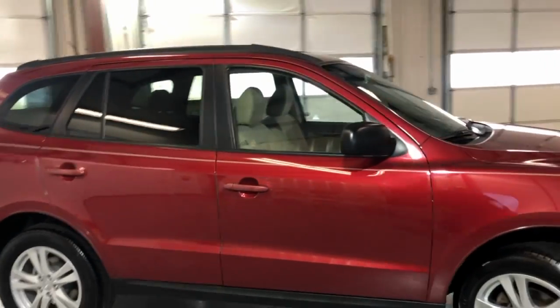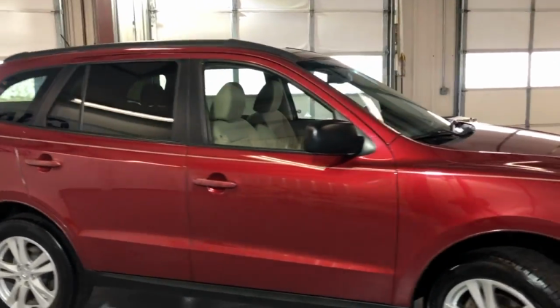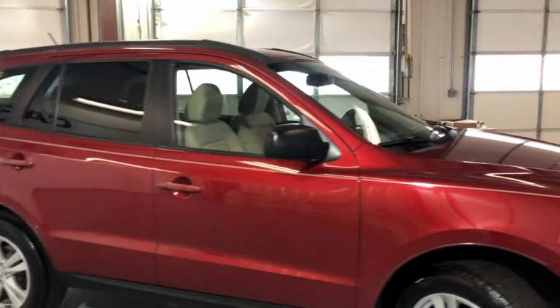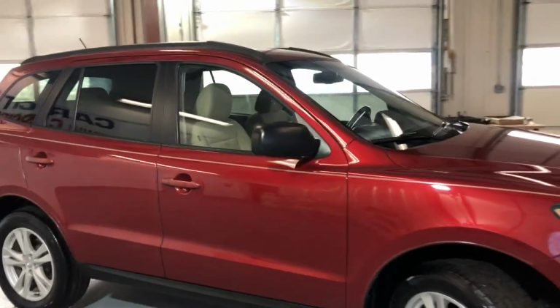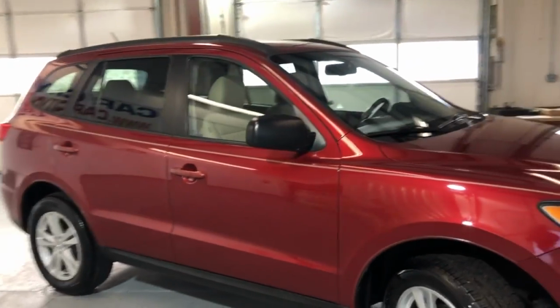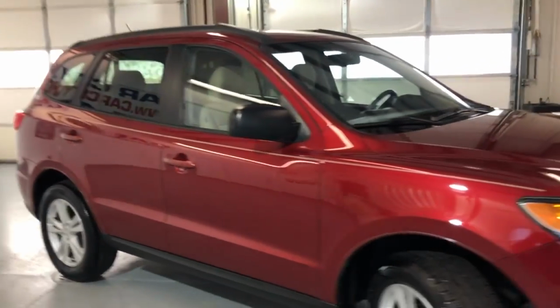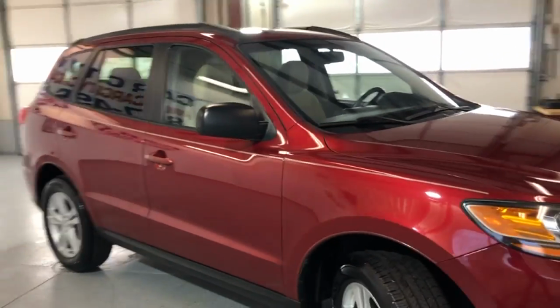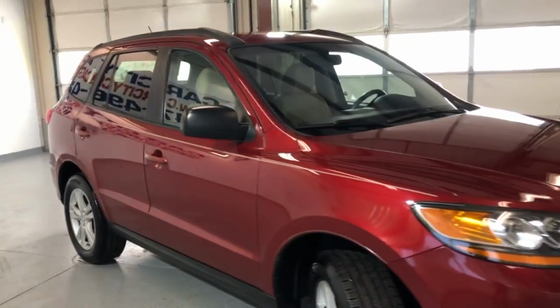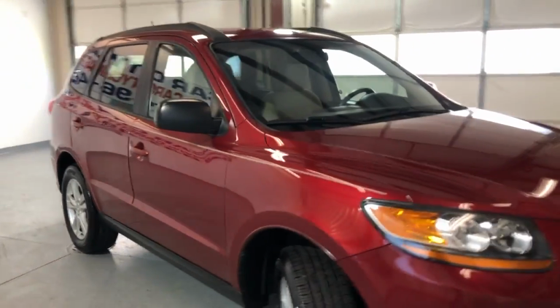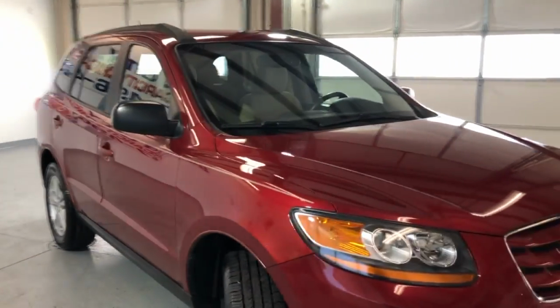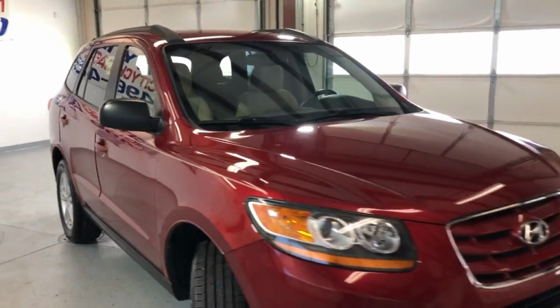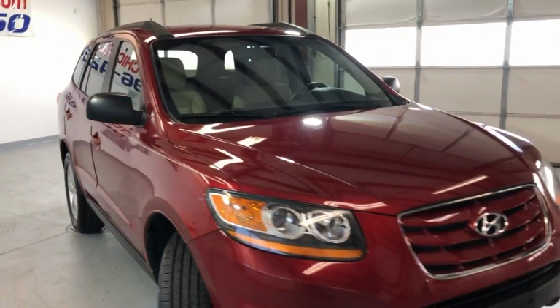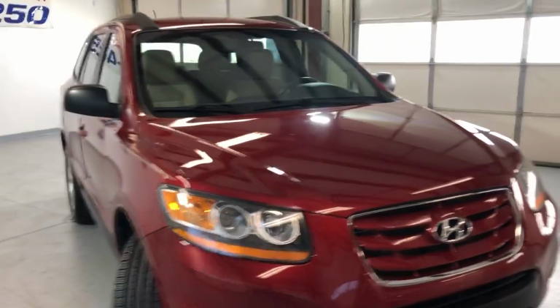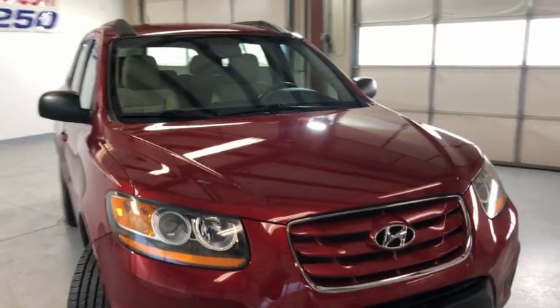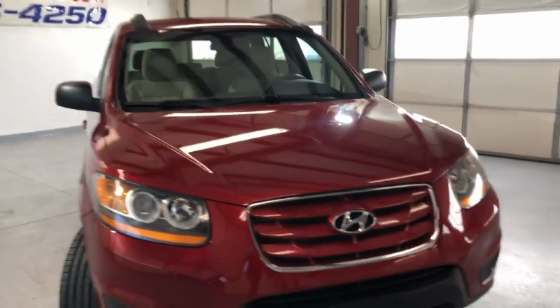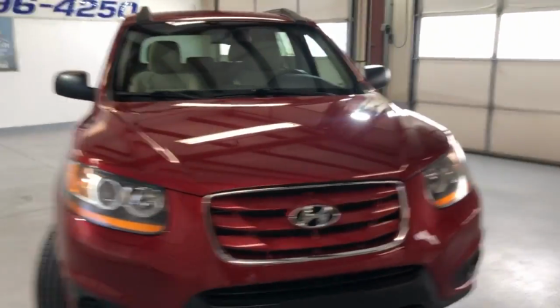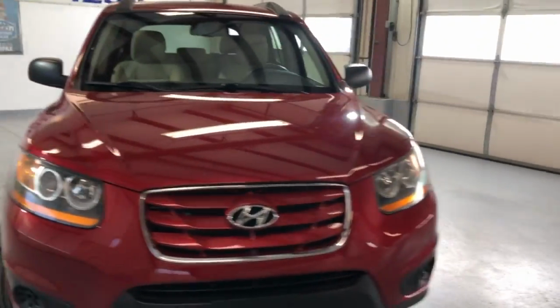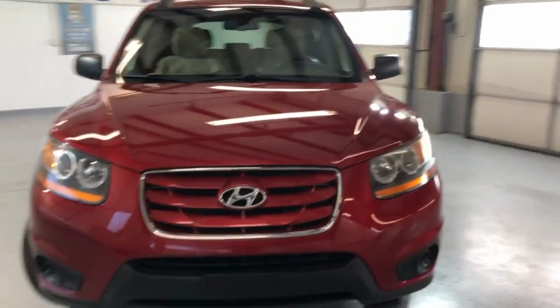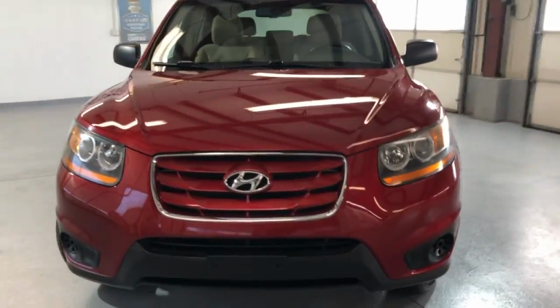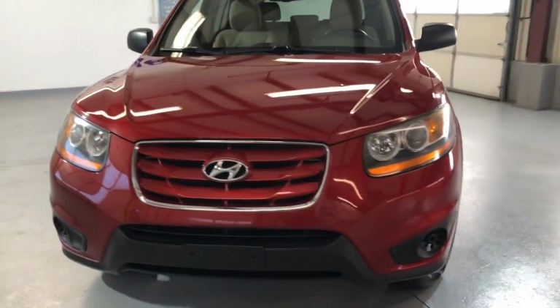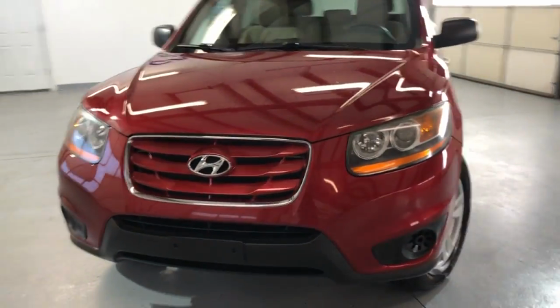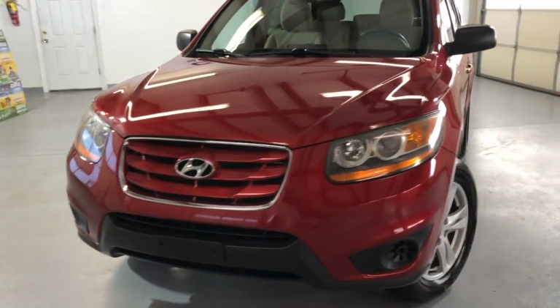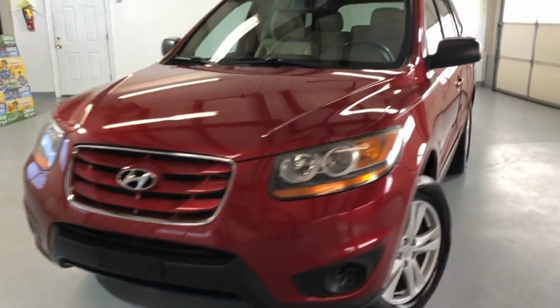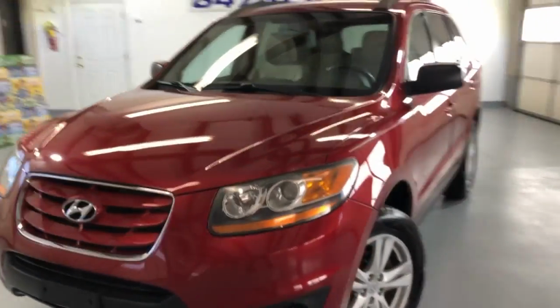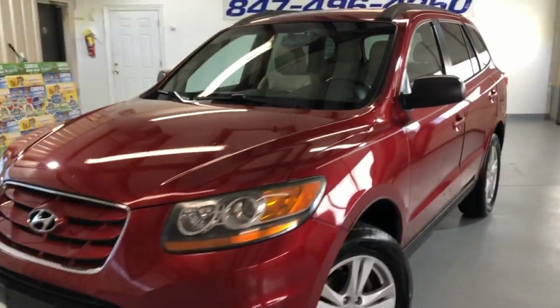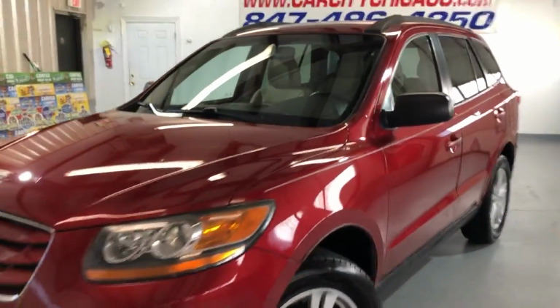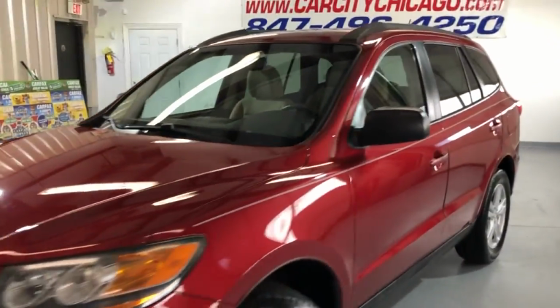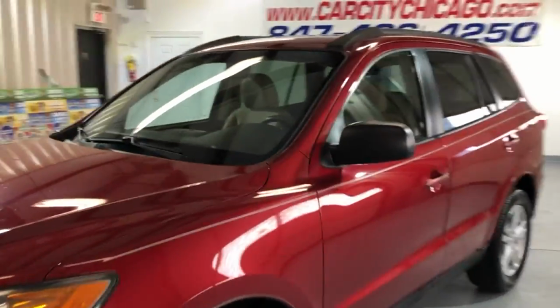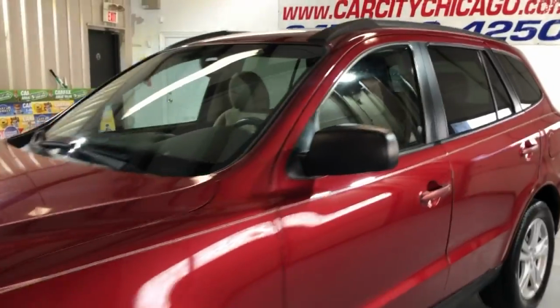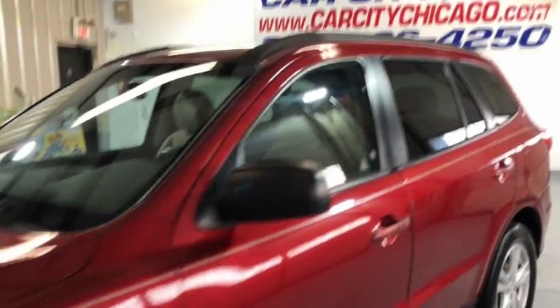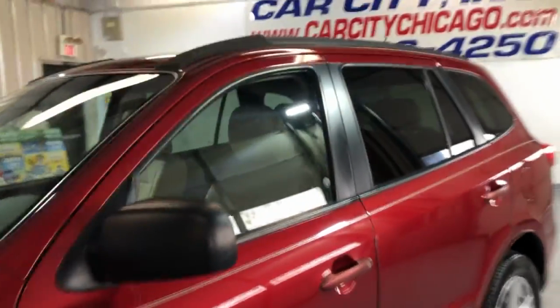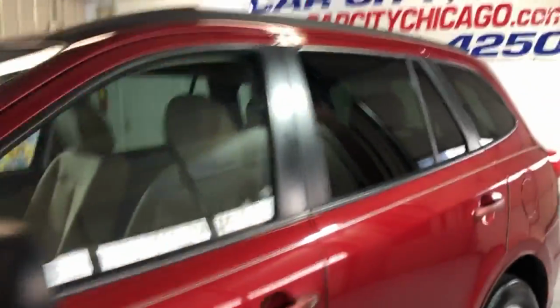Beautiful color combination — red exterior over a beige cloth interior. Nice looking body in great shape. Four cylinders, 2.4 liter engine — it's going to save you a bunch of money on gas.